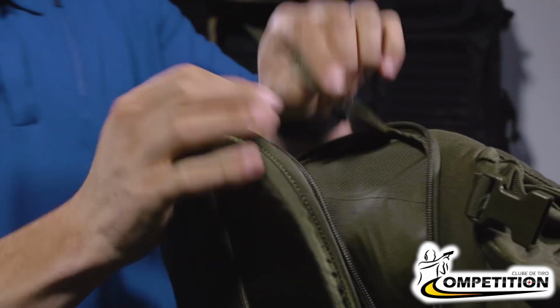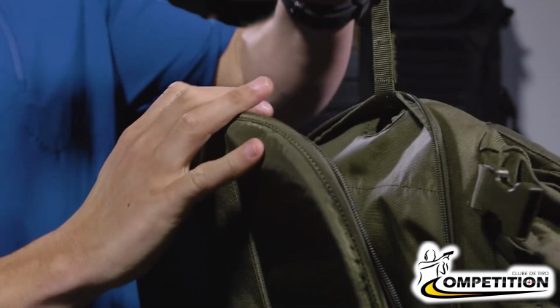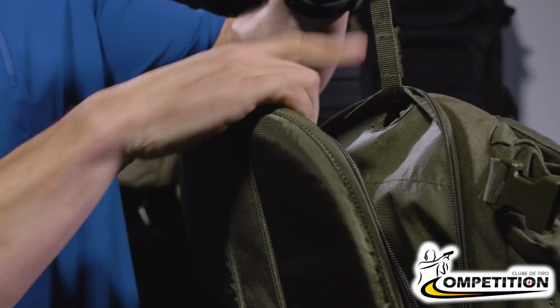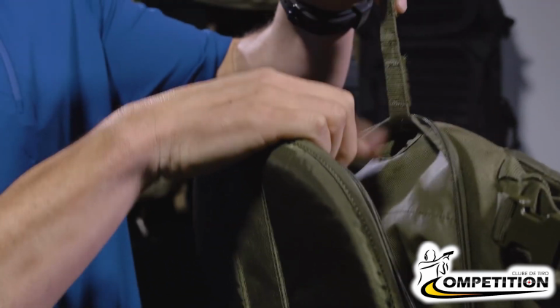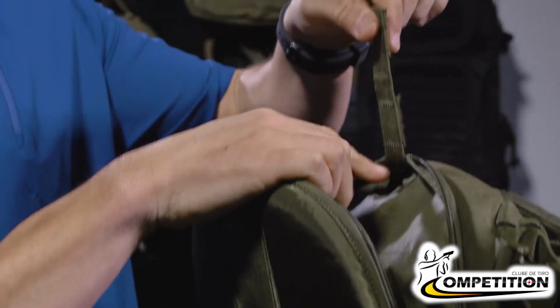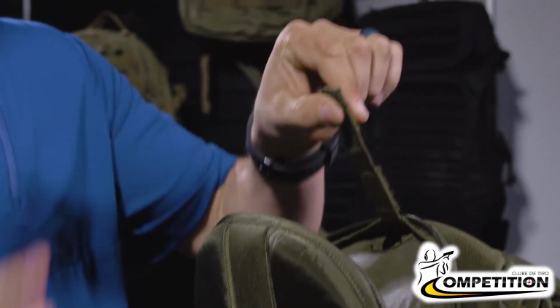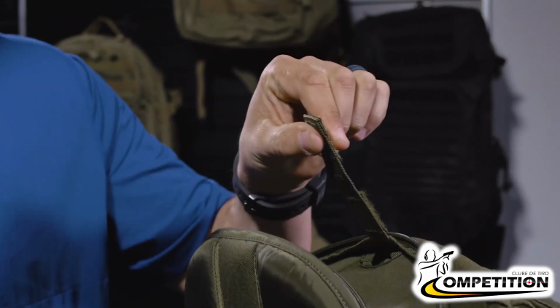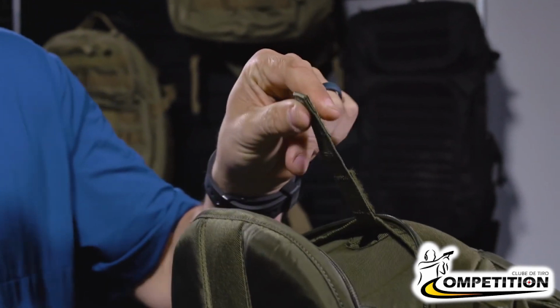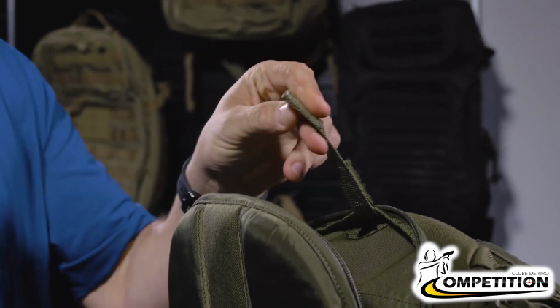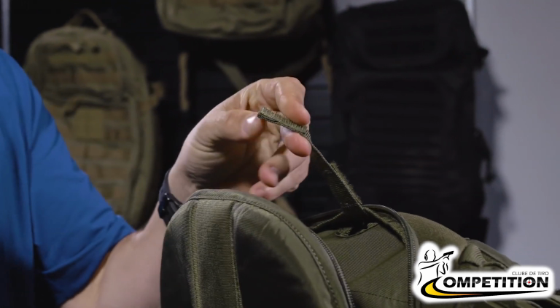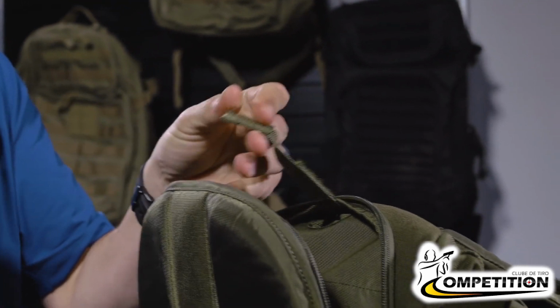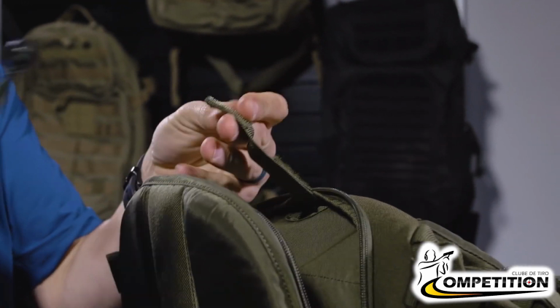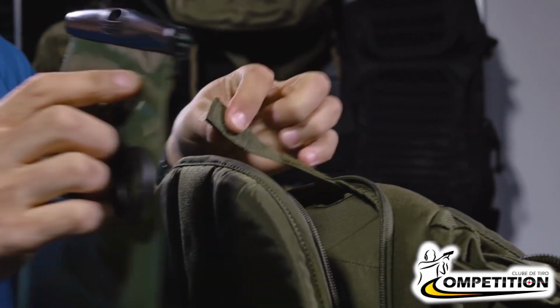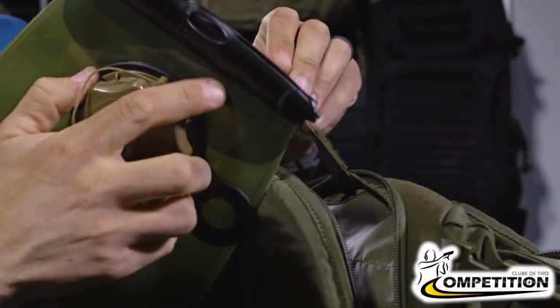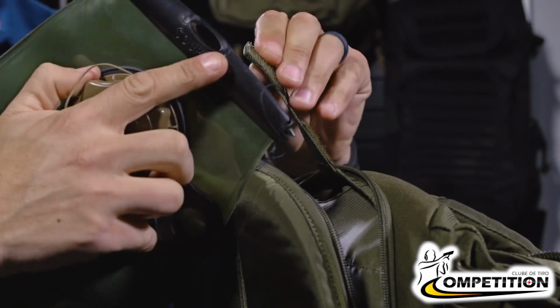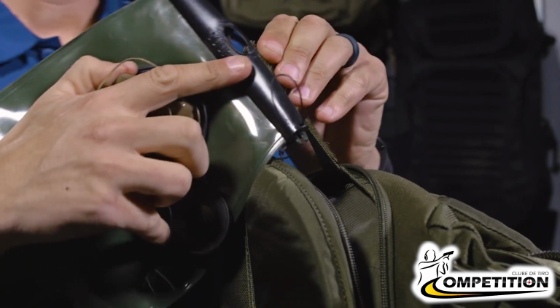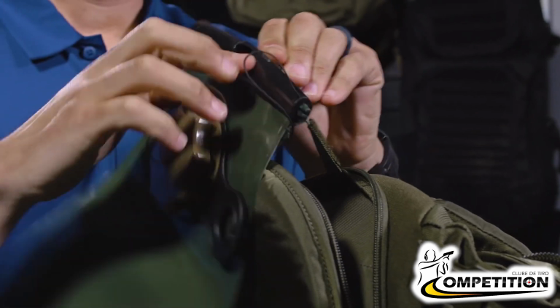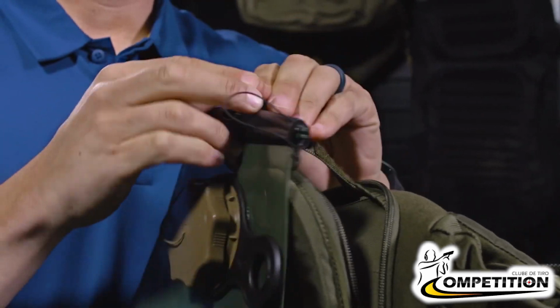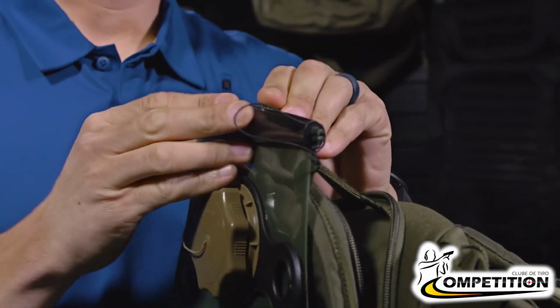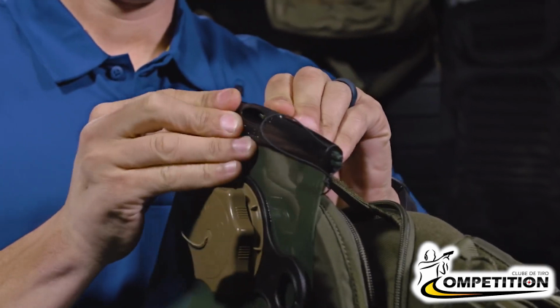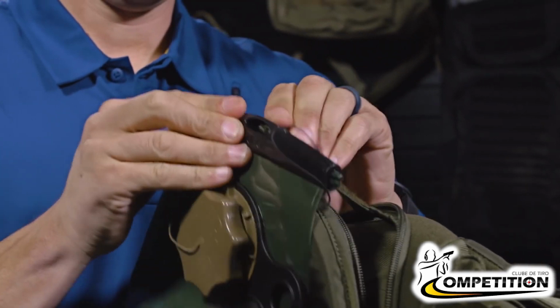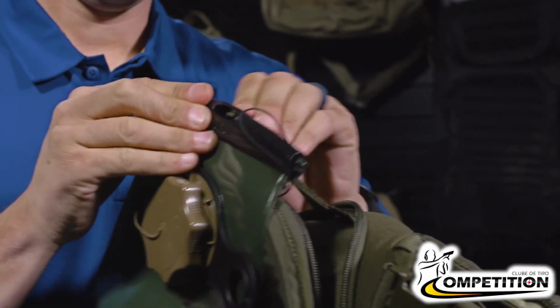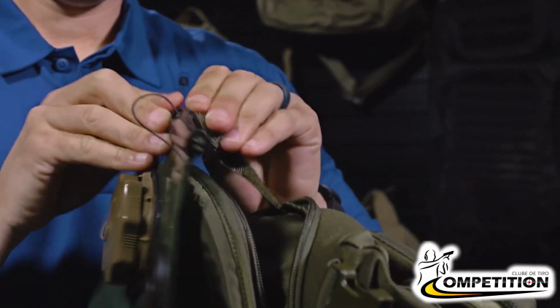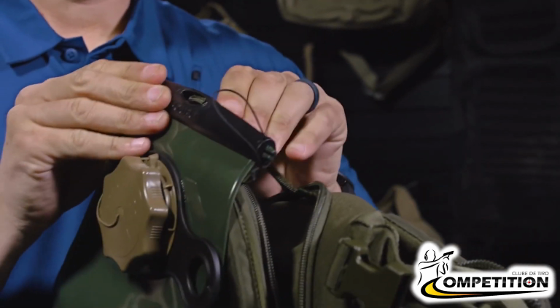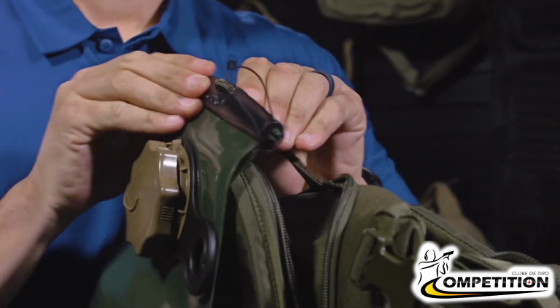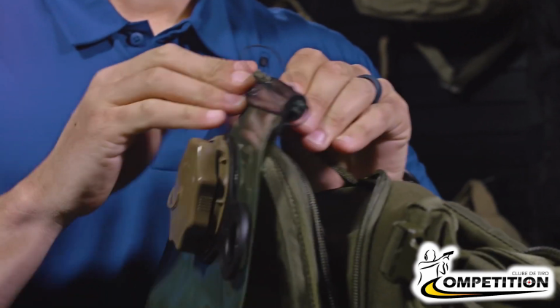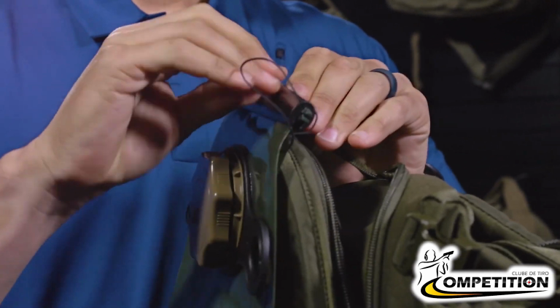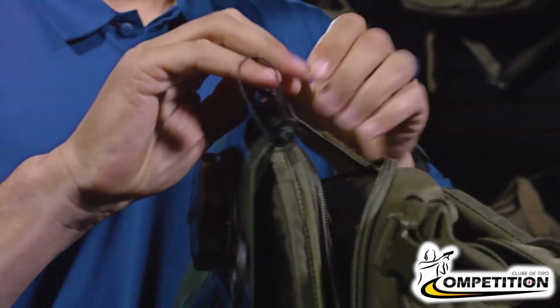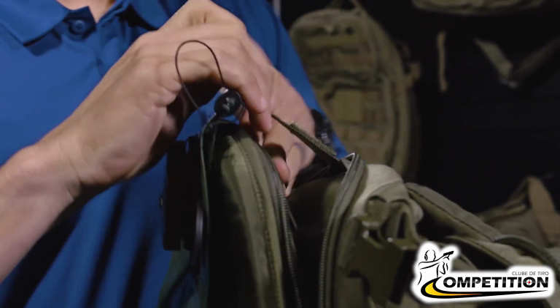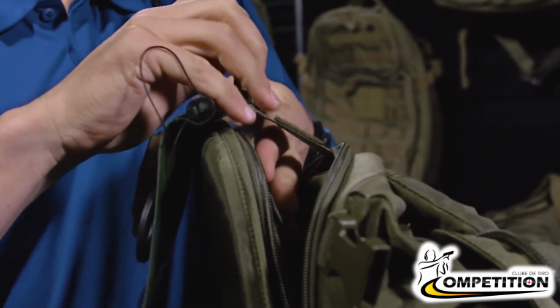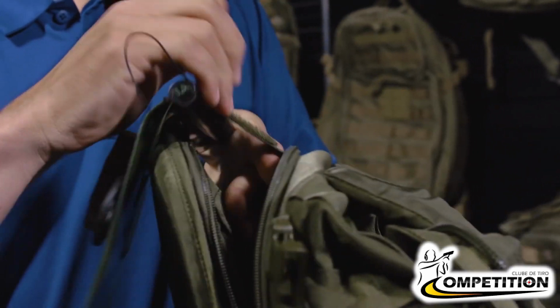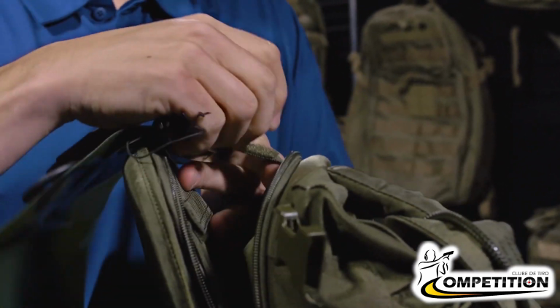This little tab right here is what you're actually going to hang the hydration bladder from, should it come with a place to hang it. You're going to thread it through.